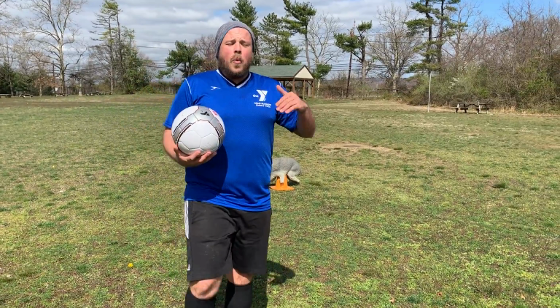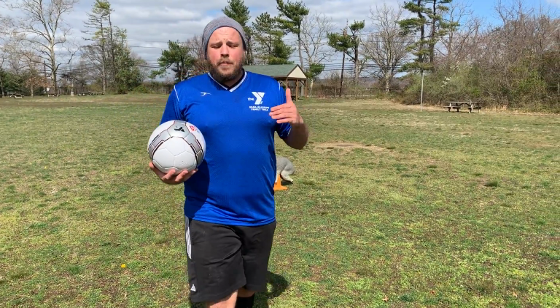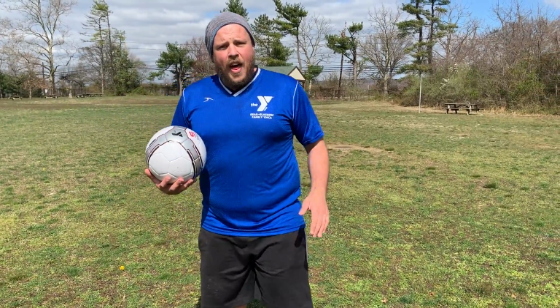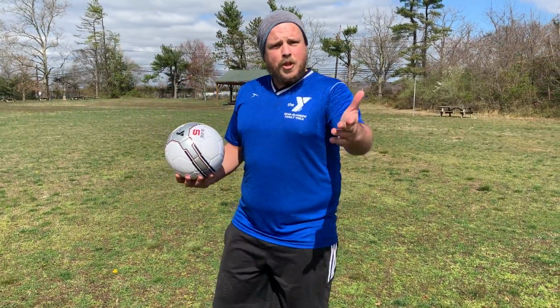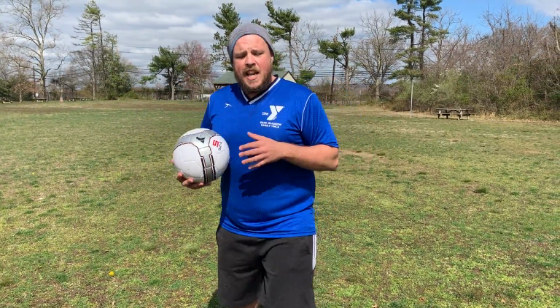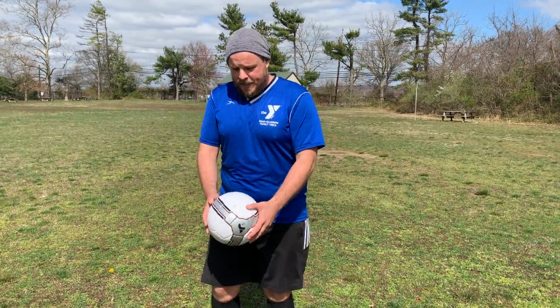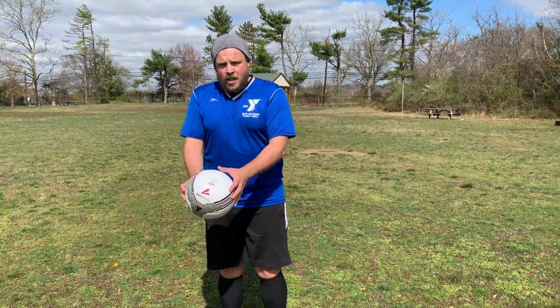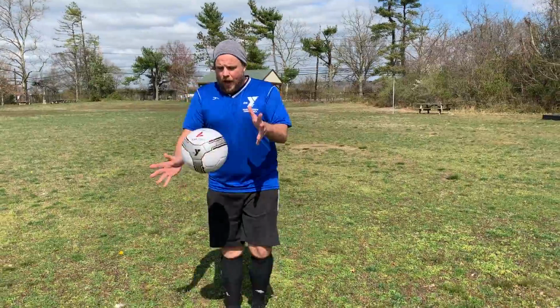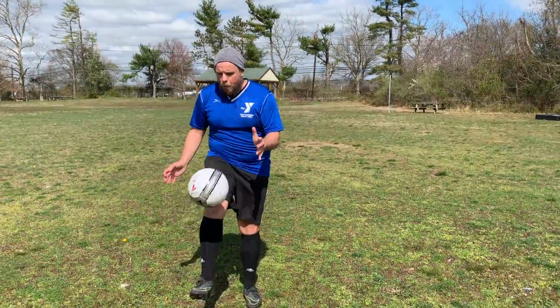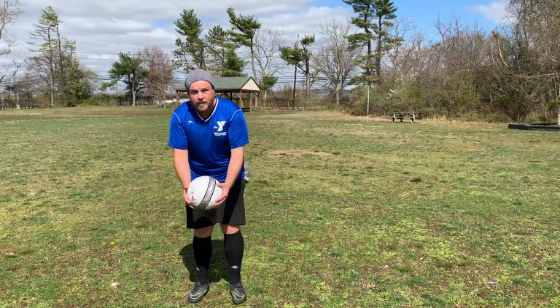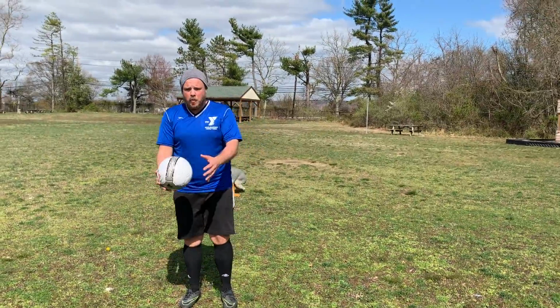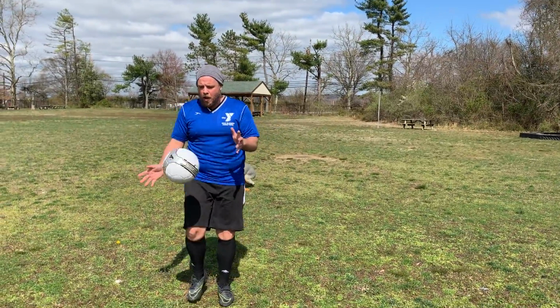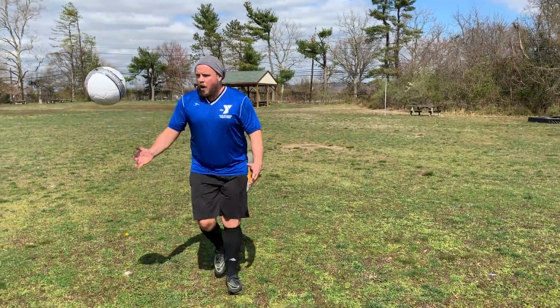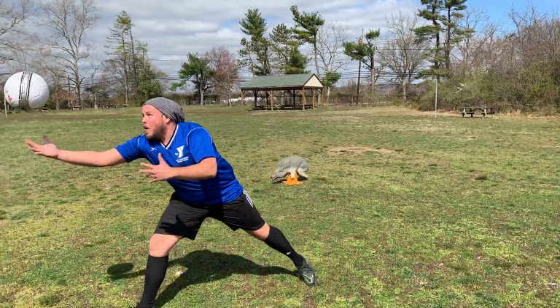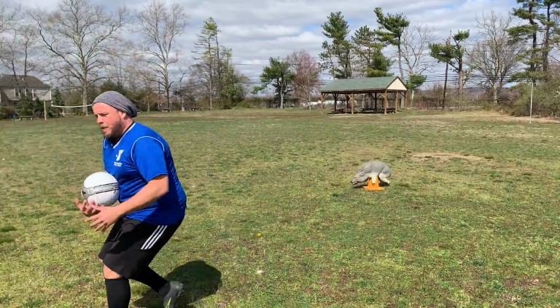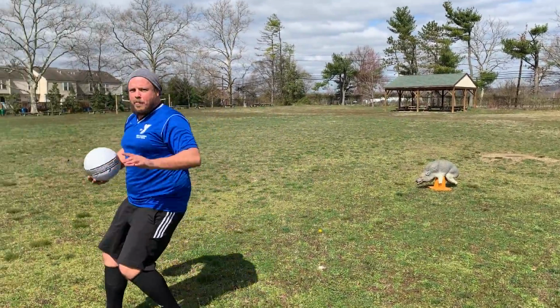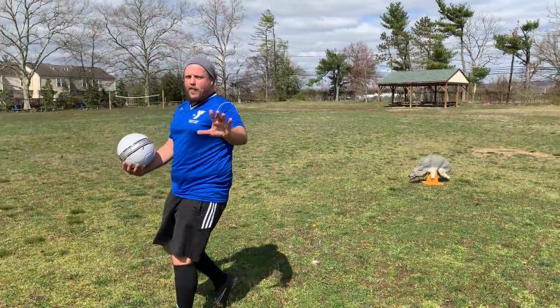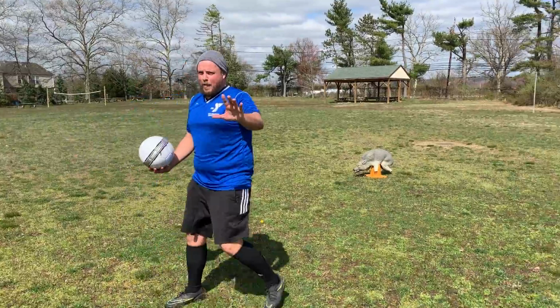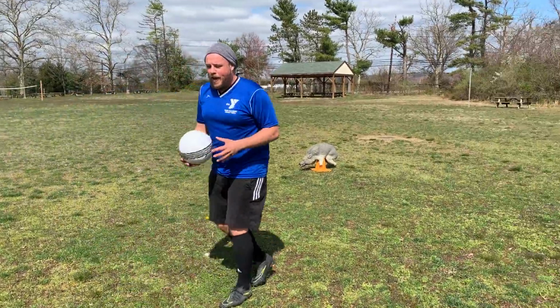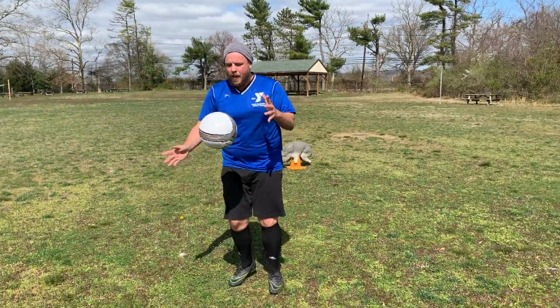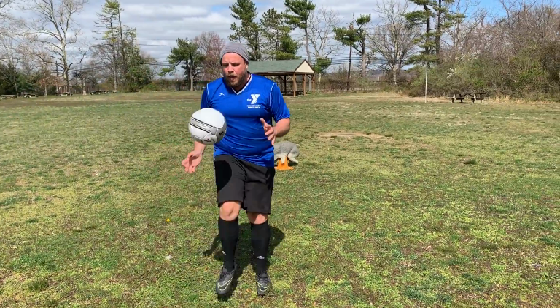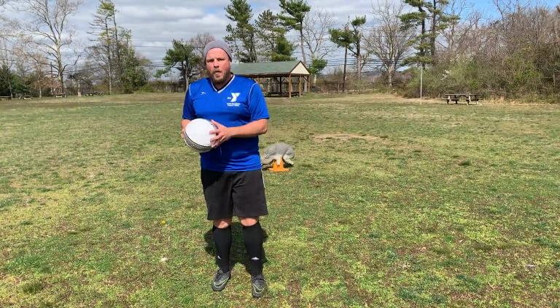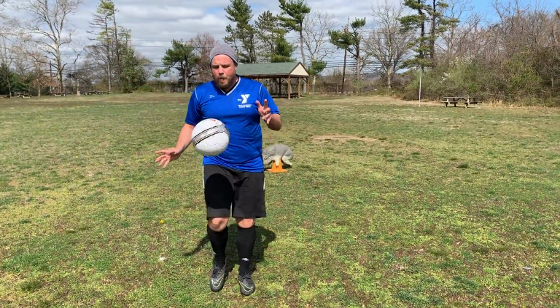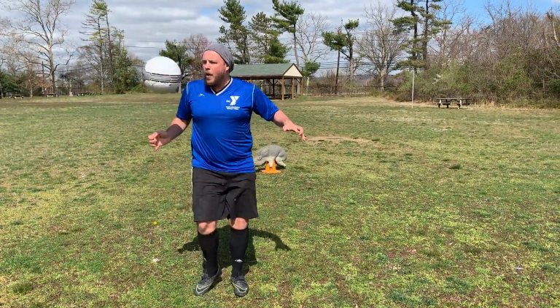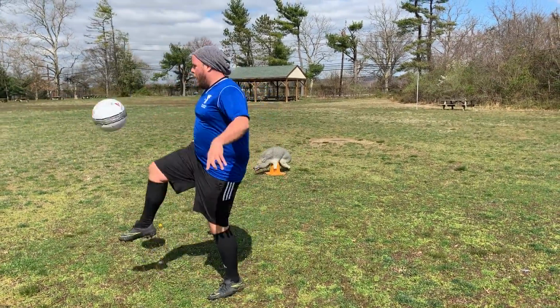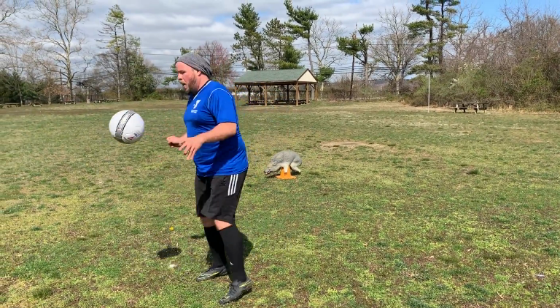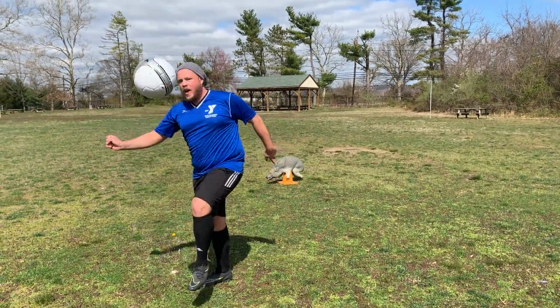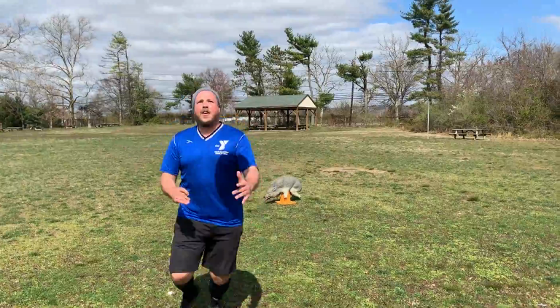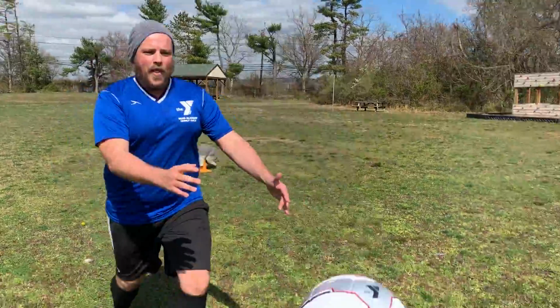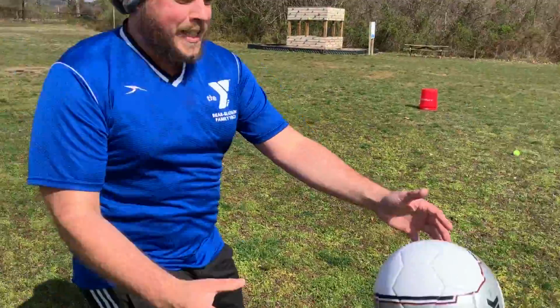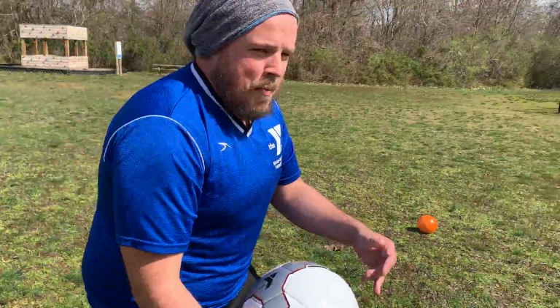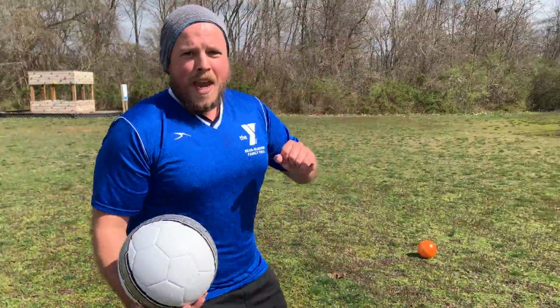Once you get past the thighs, maybe try mixing your feet. Let me try that — catch. That's one. Let me try that again, I'm not quite comfortable yet. Let me keep trying. Nice! One, two, three. Got three right there. Yes! Best one yet.